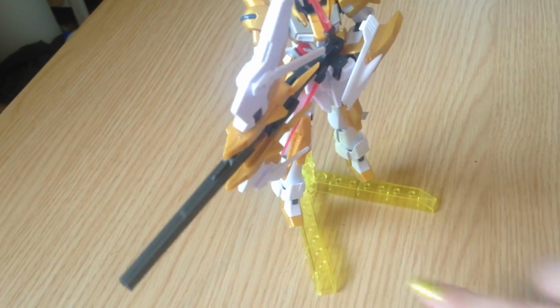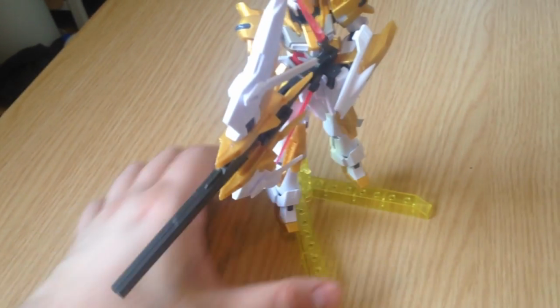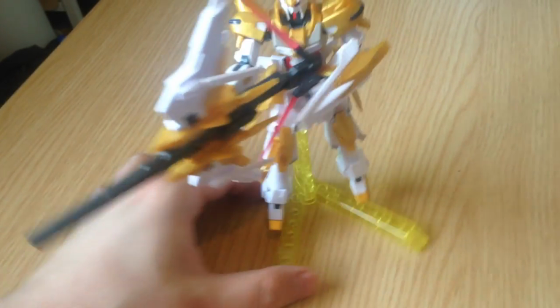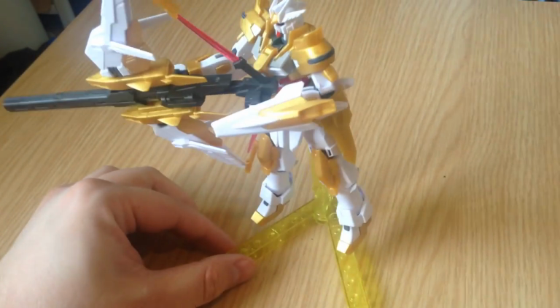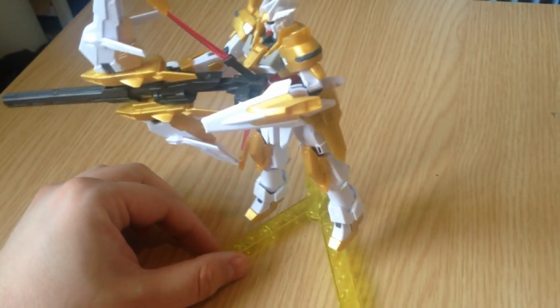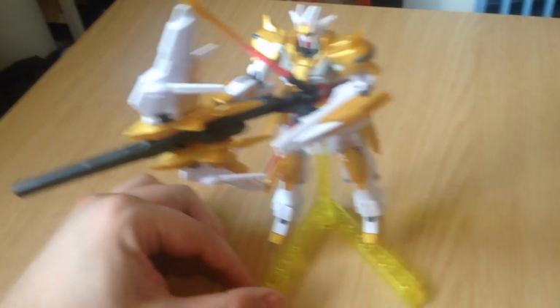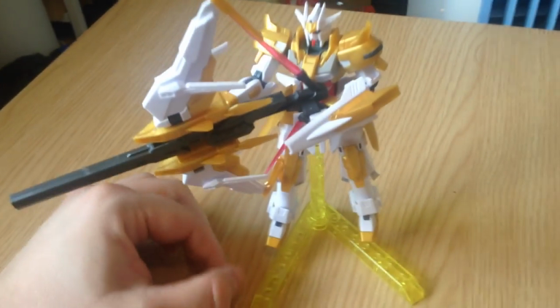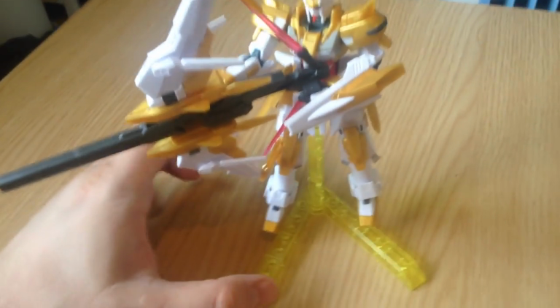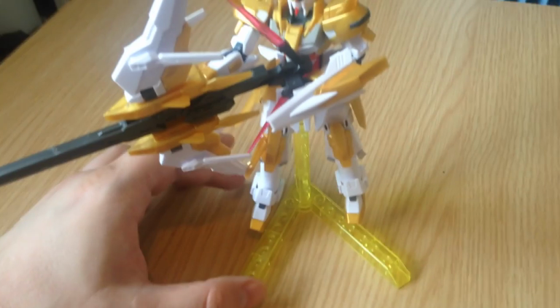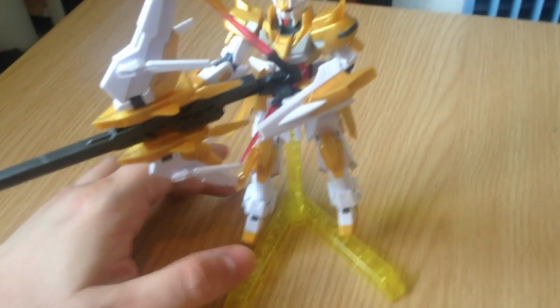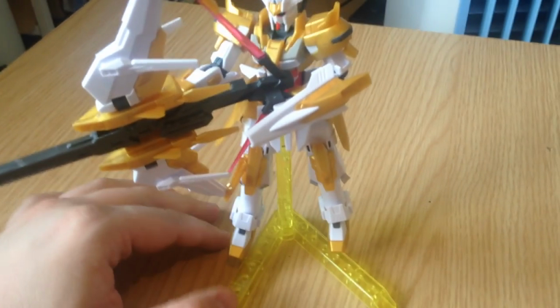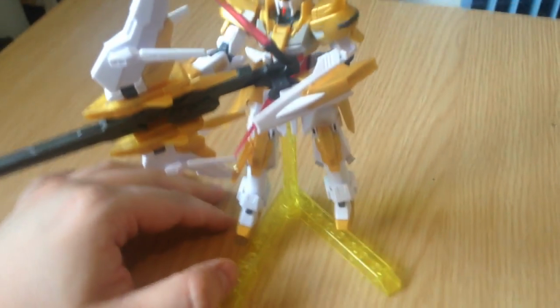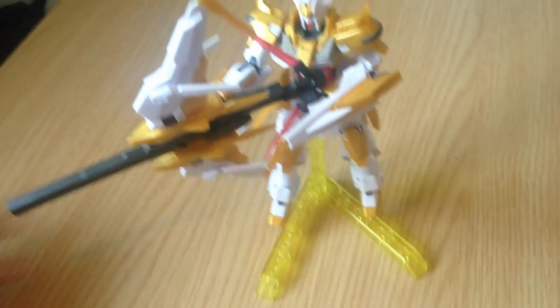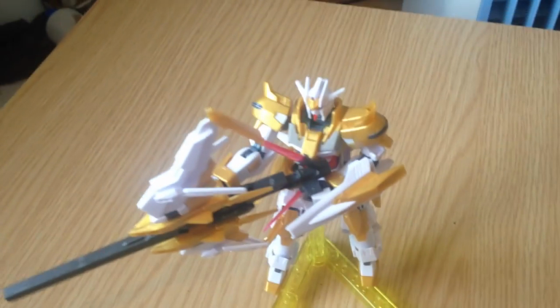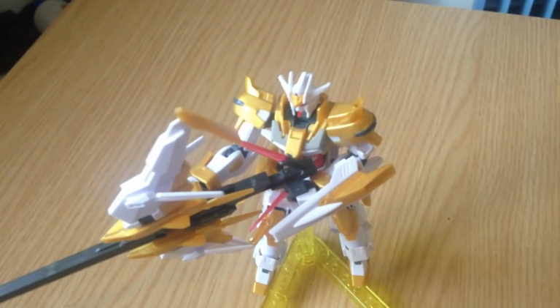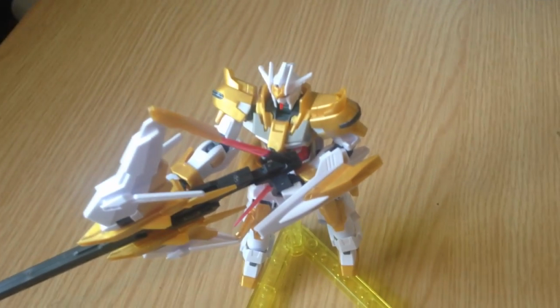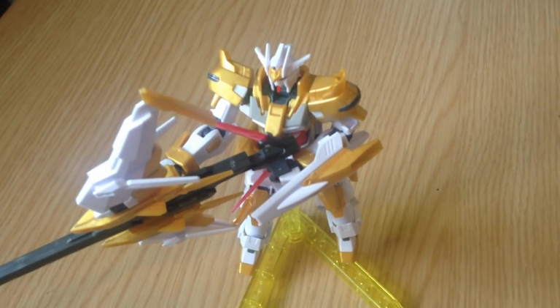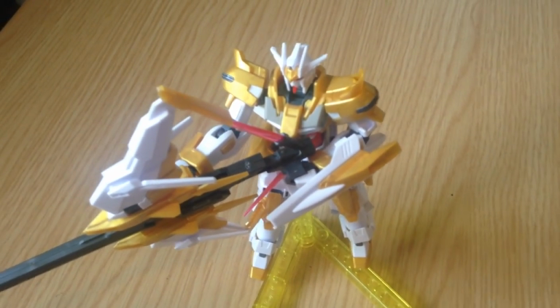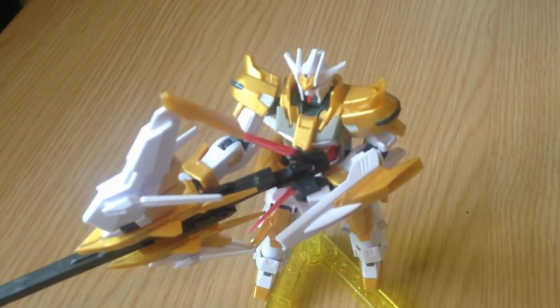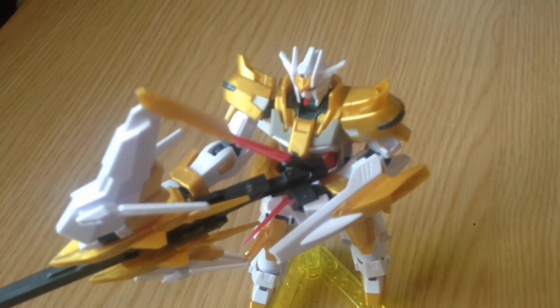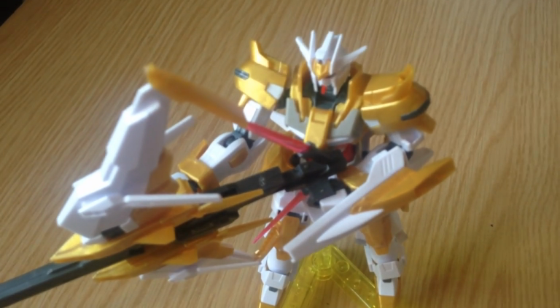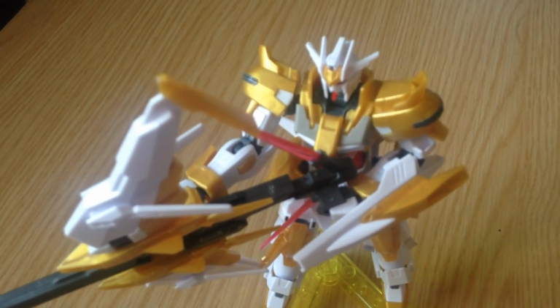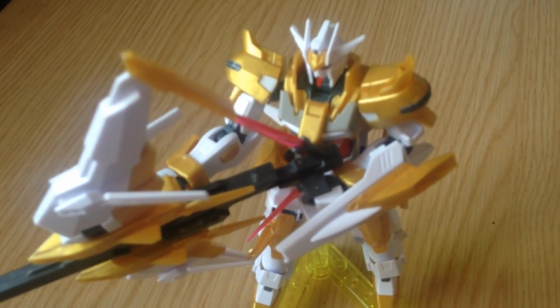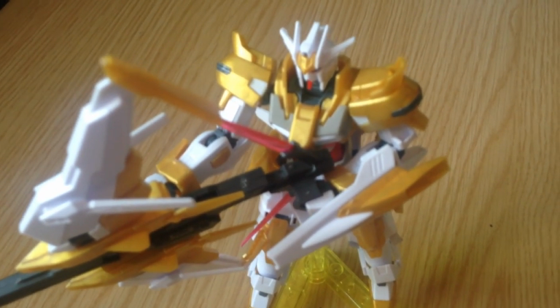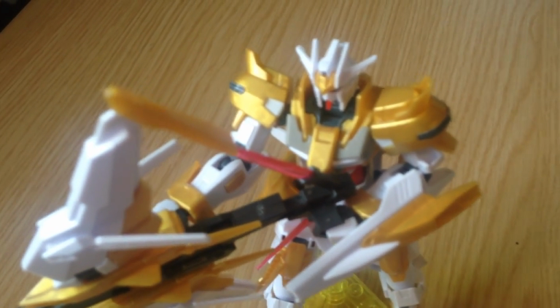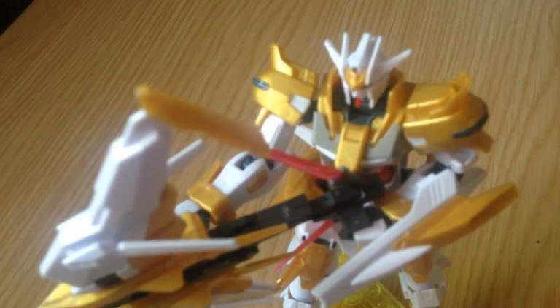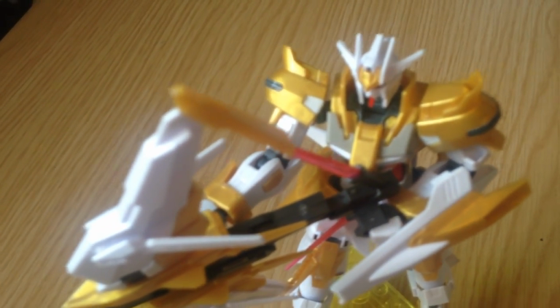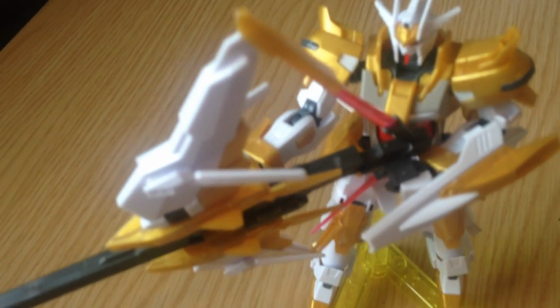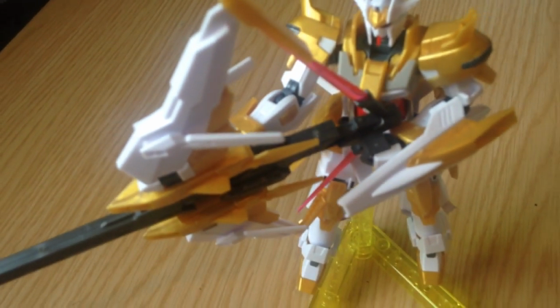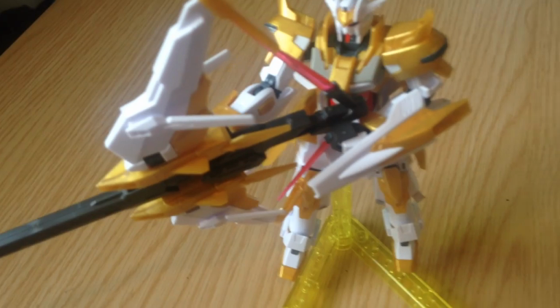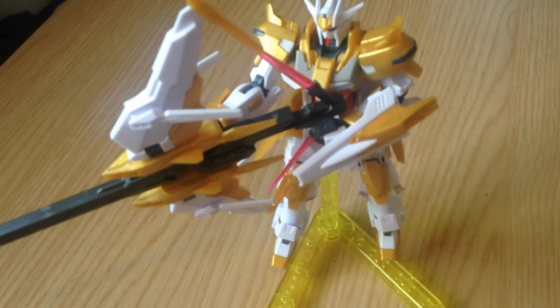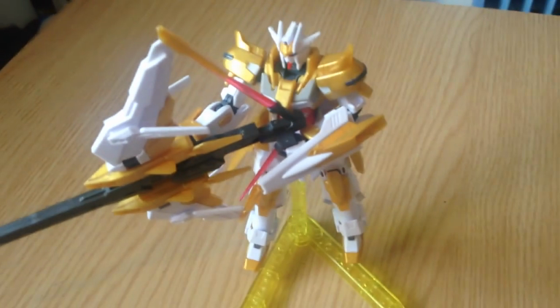My nail polish matches the base — I'm very excited about that. That's a selling point. So this is a premium Bandai kit, probably pretty hard to find outside of Japan. You can order them from like GG Infinite and places like that. He's pretty — yeah, it's a very pretty kit.